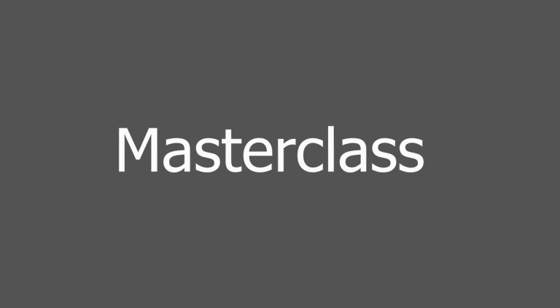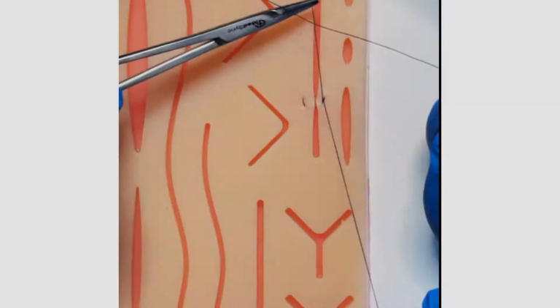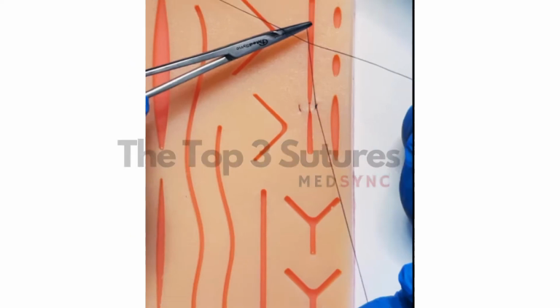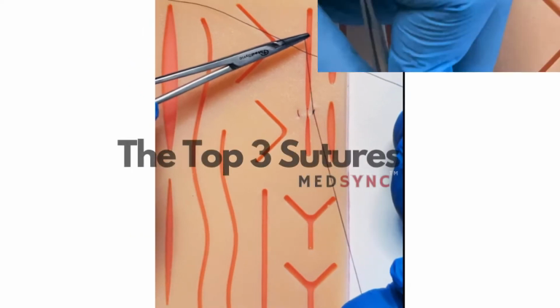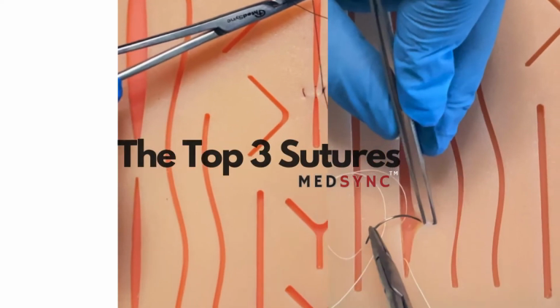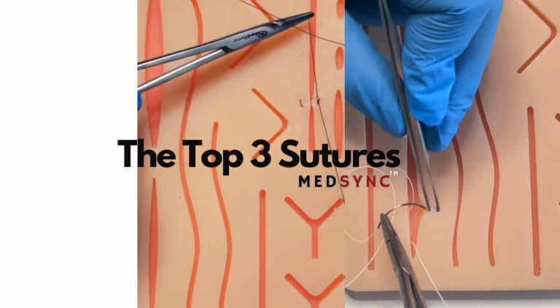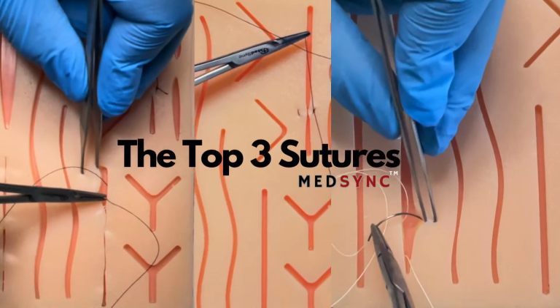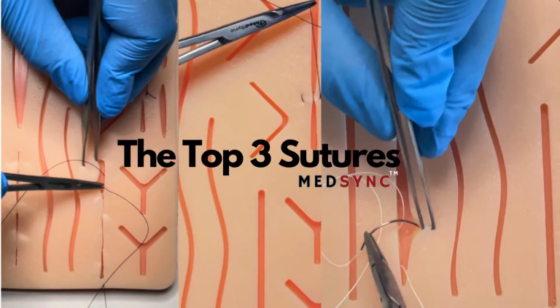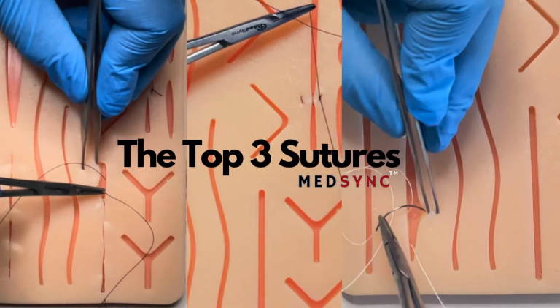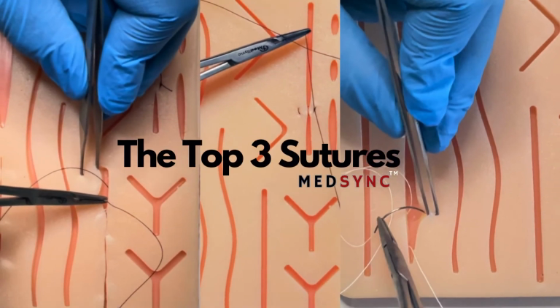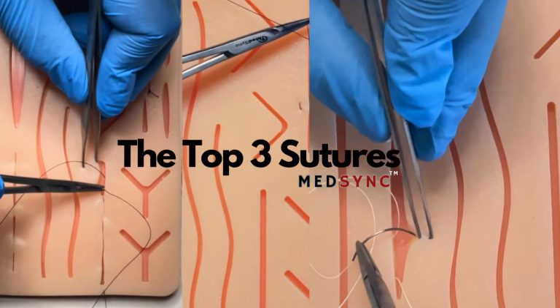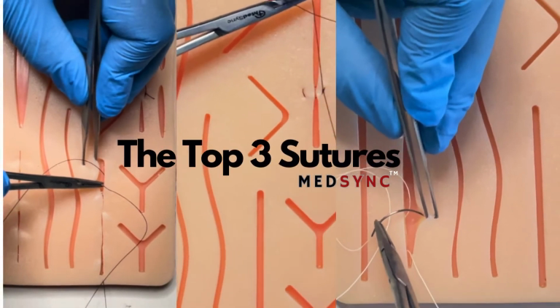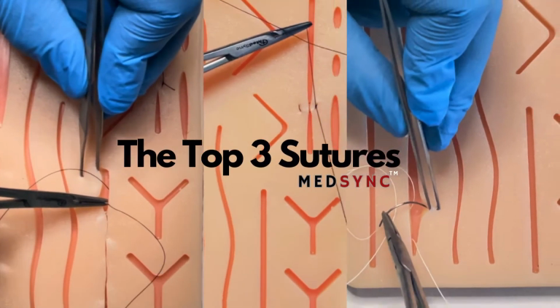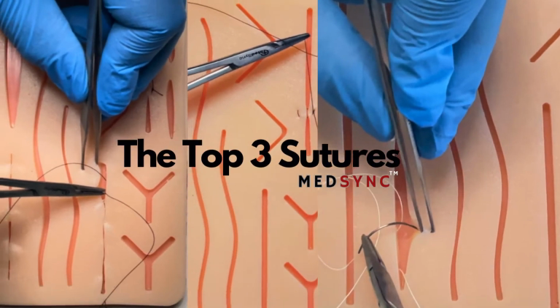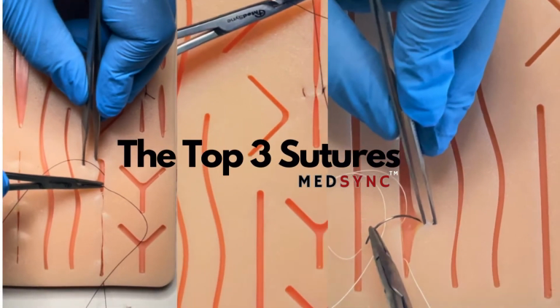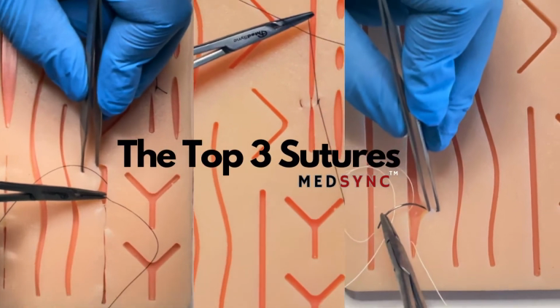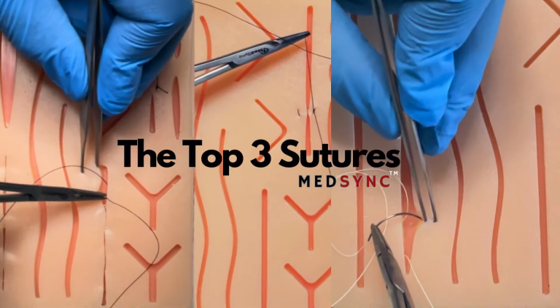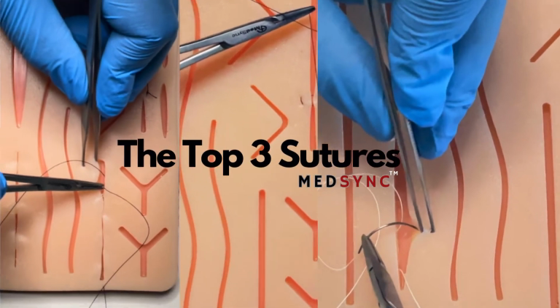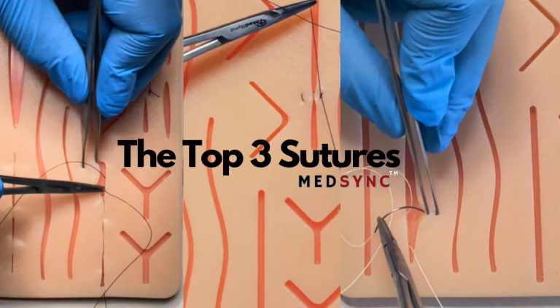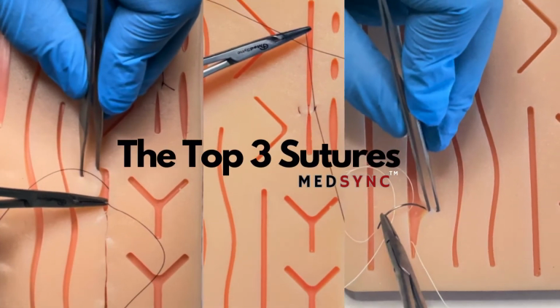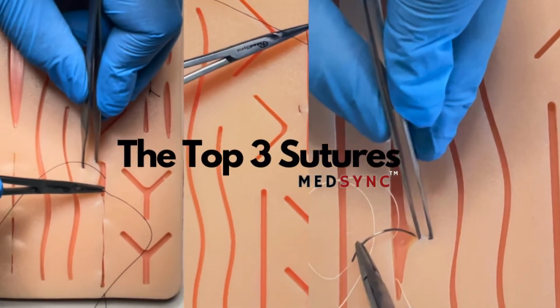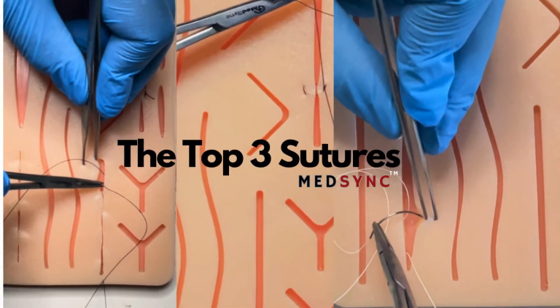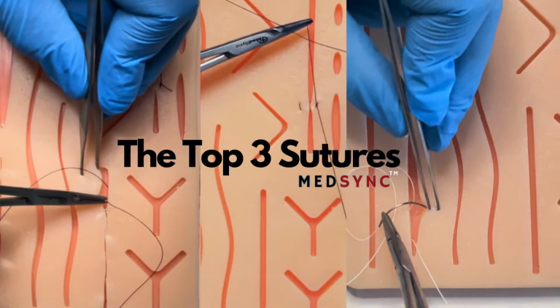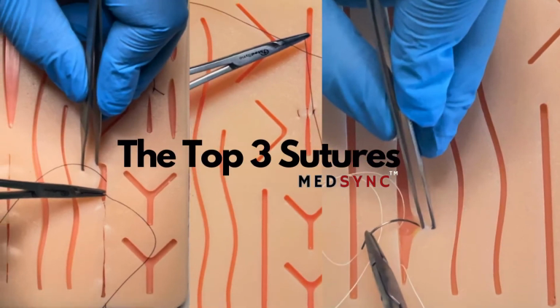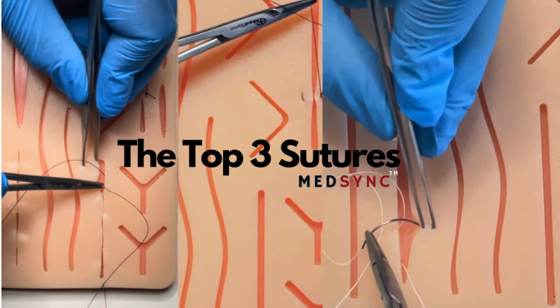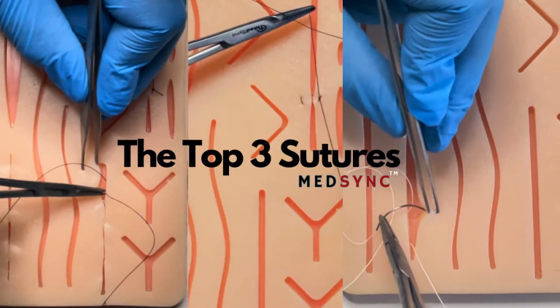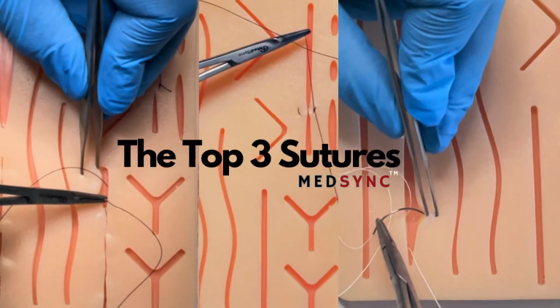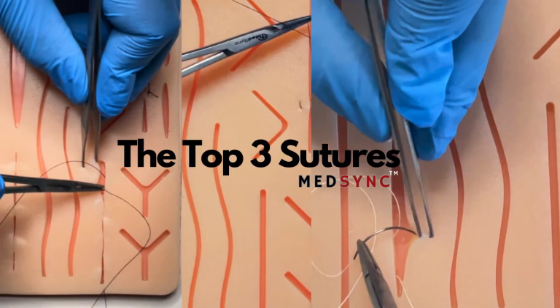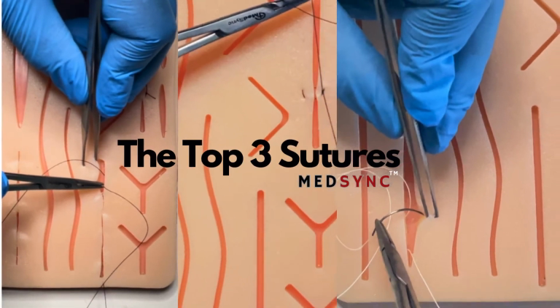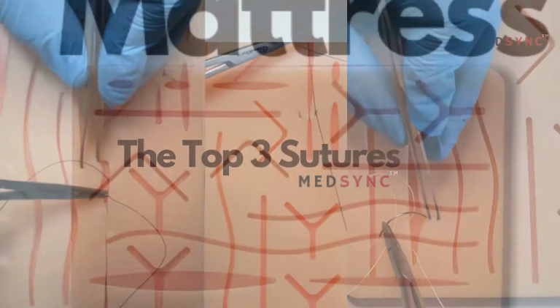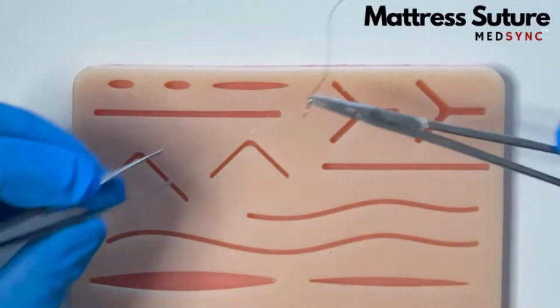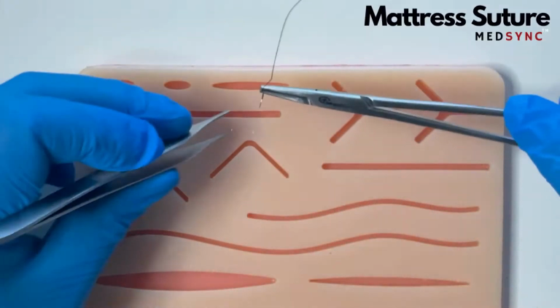In this video we are showing you how to perform our top three most useful techniques for wound closure.